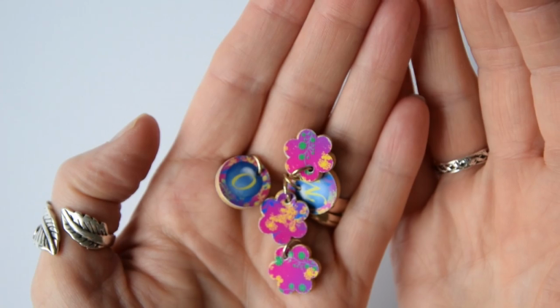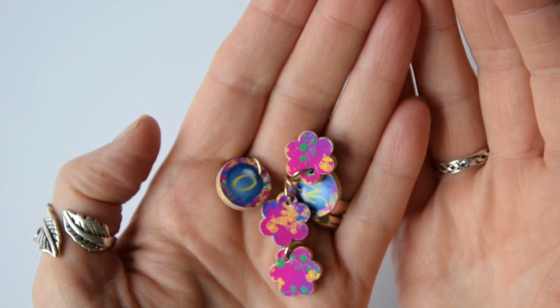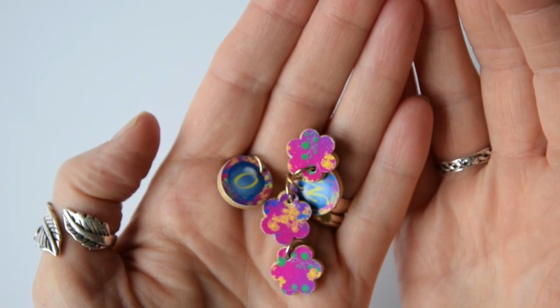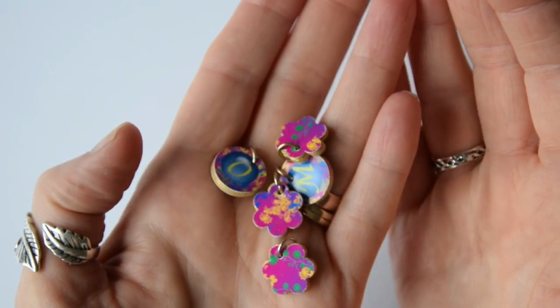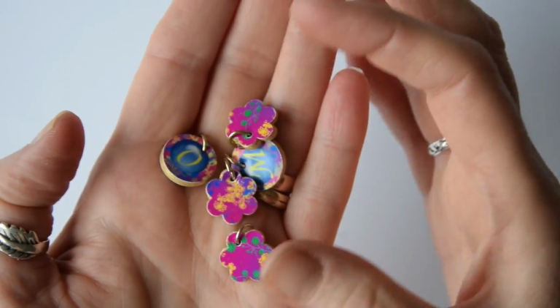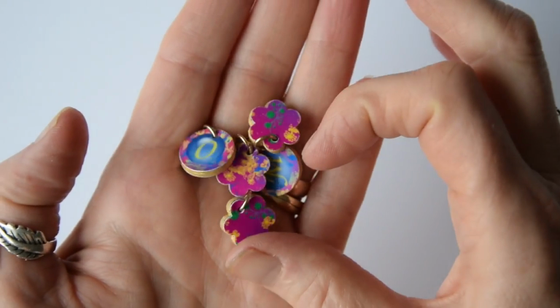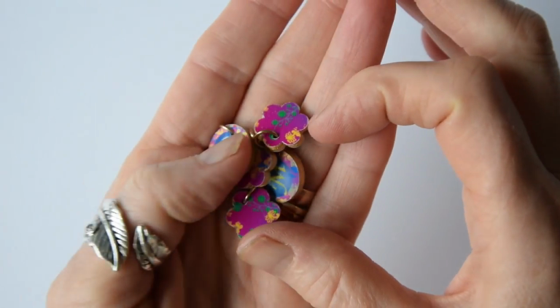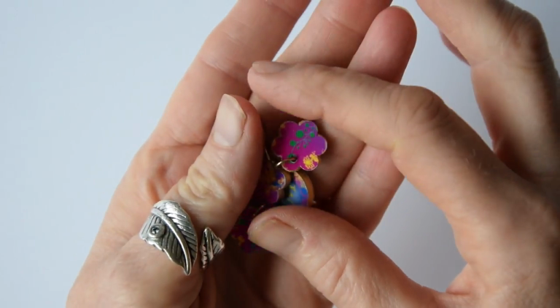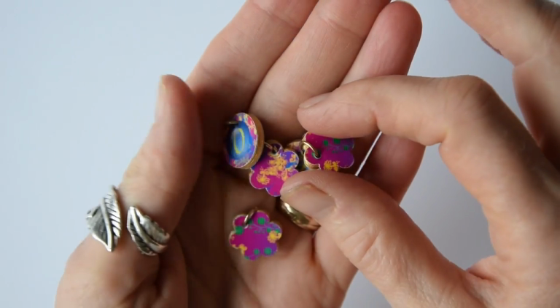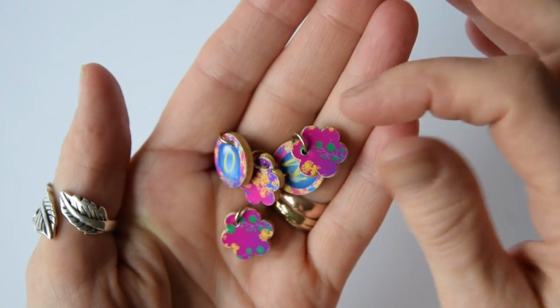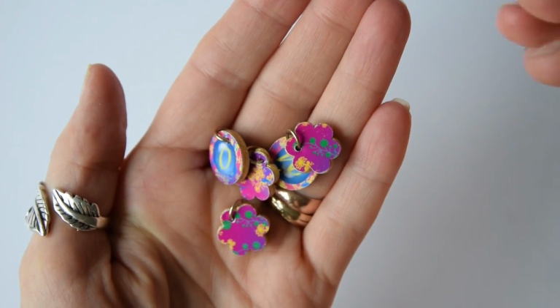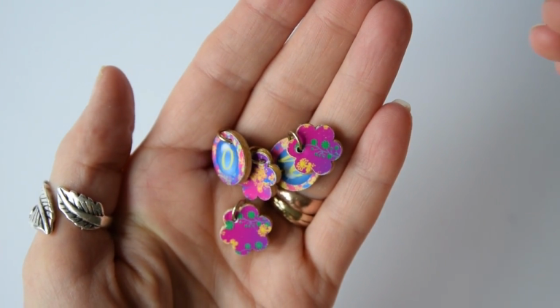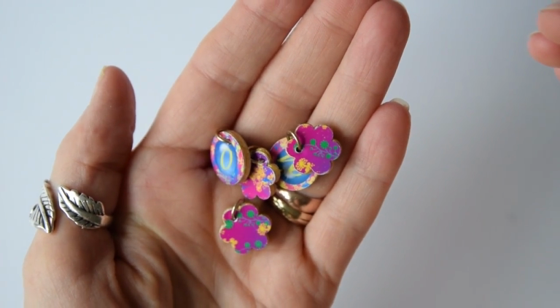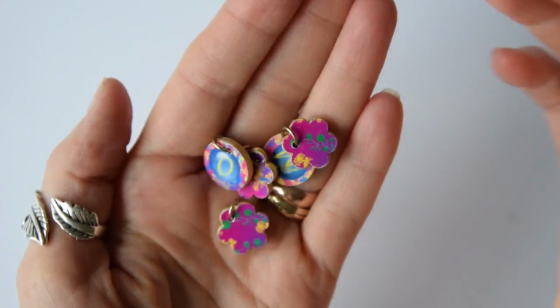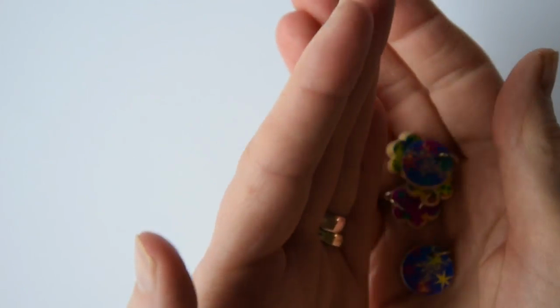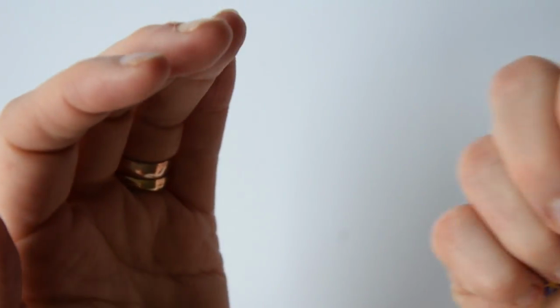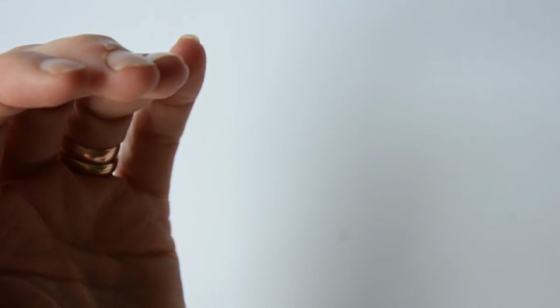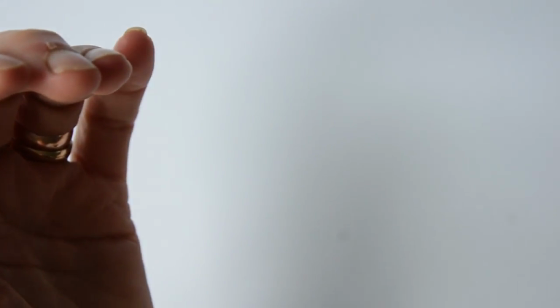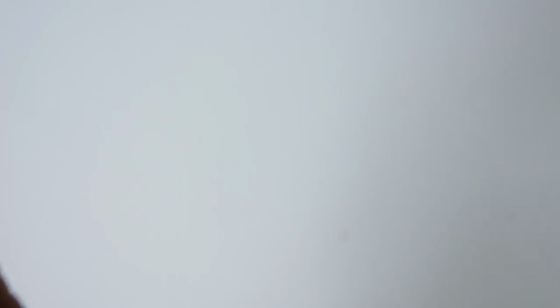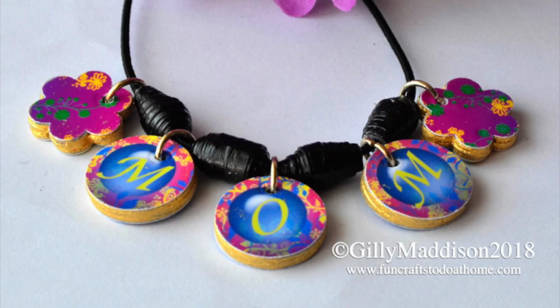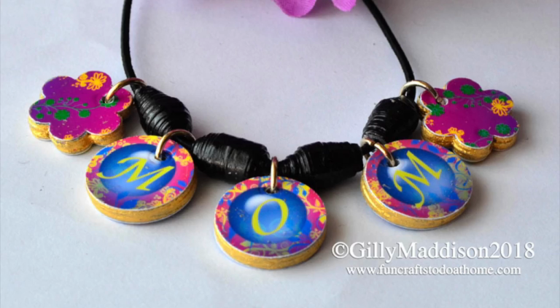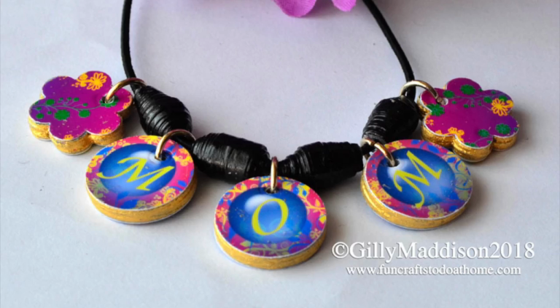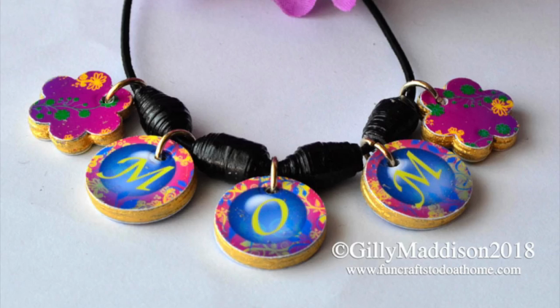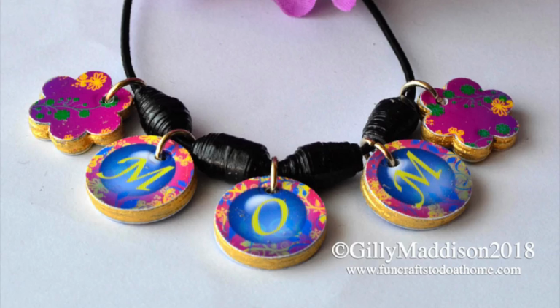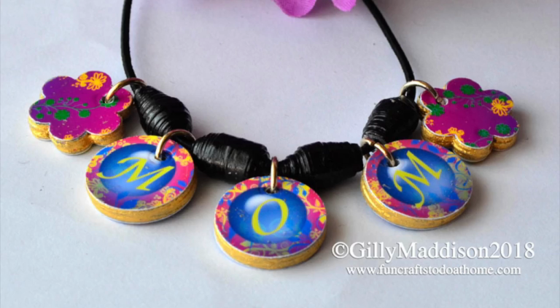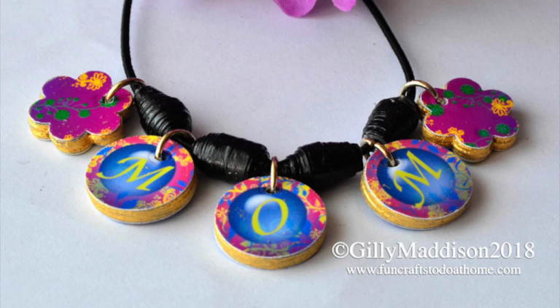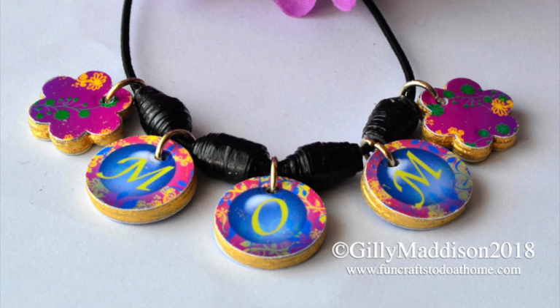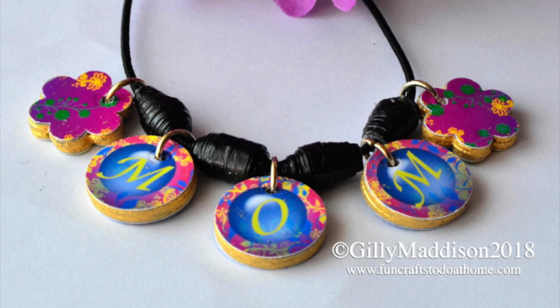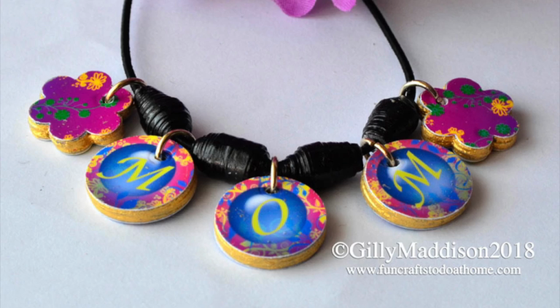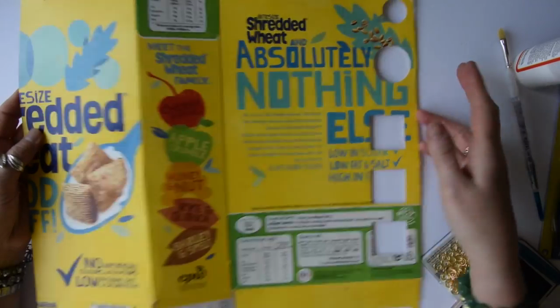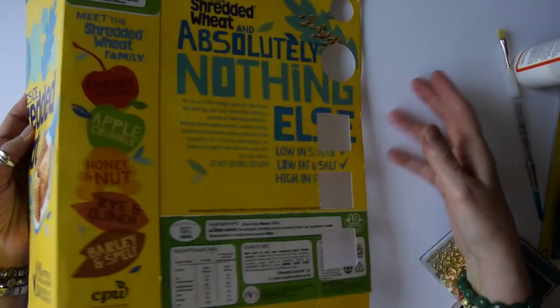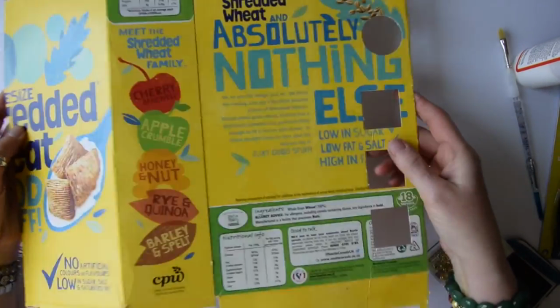My name is Jilly and I'm from funcraftstodoathome.com. If you enjoy this video, don't forget to subscribe and hit the bell icon so you get regular updates of all my videos.